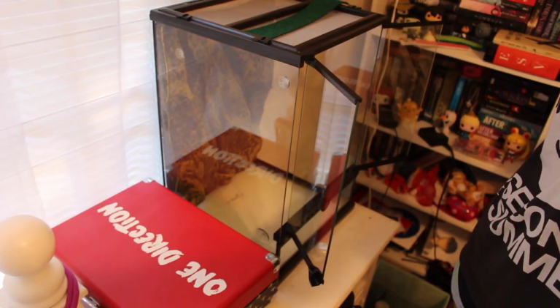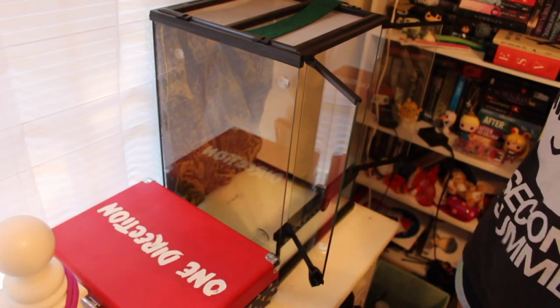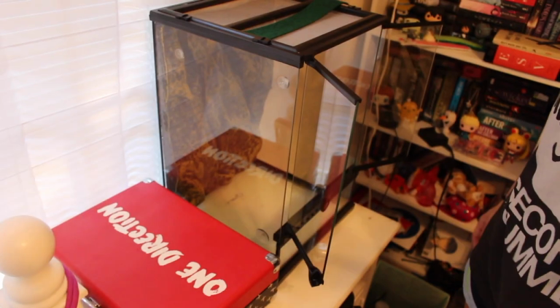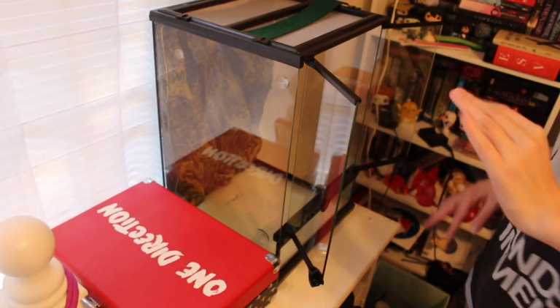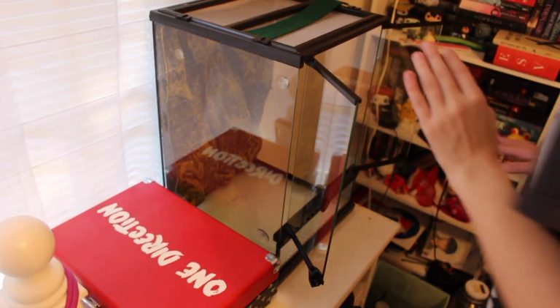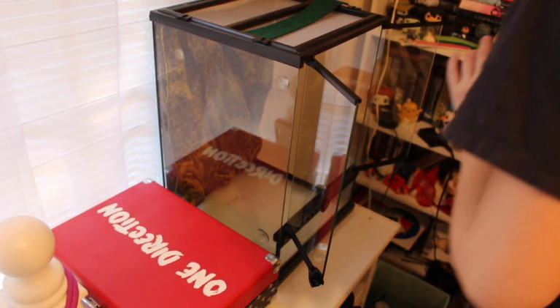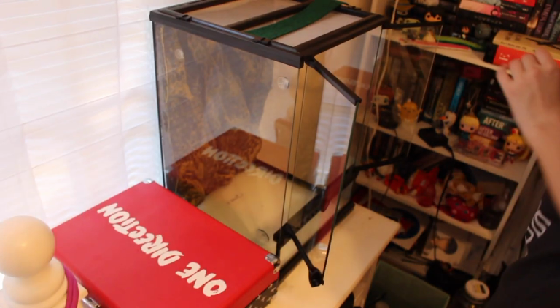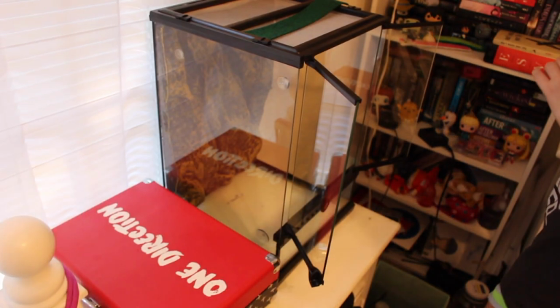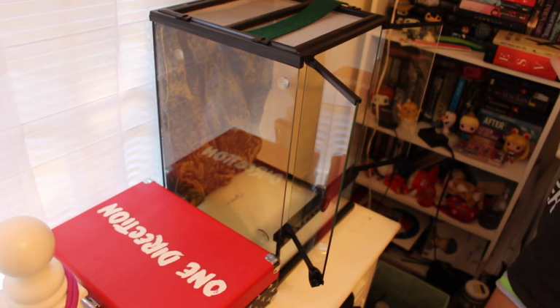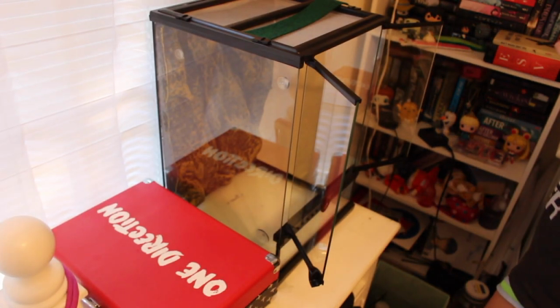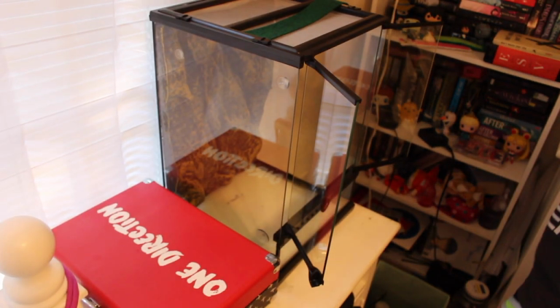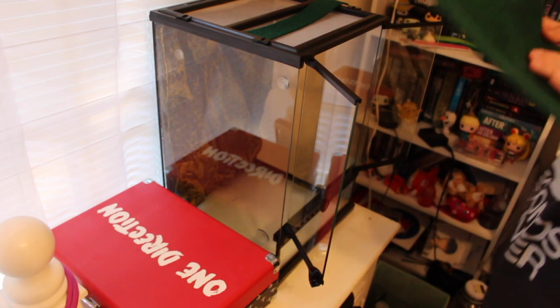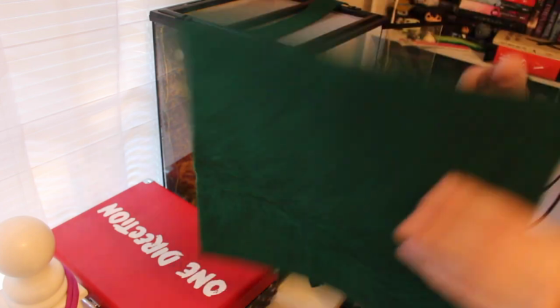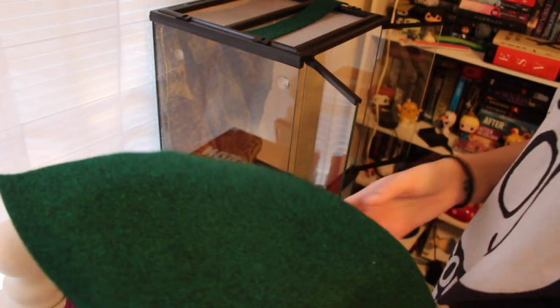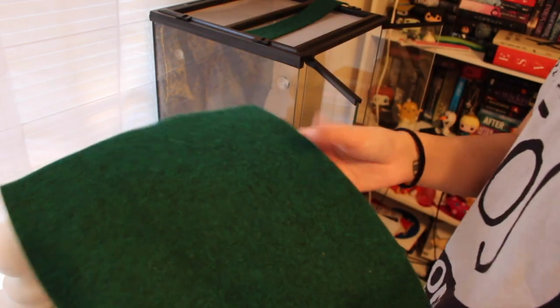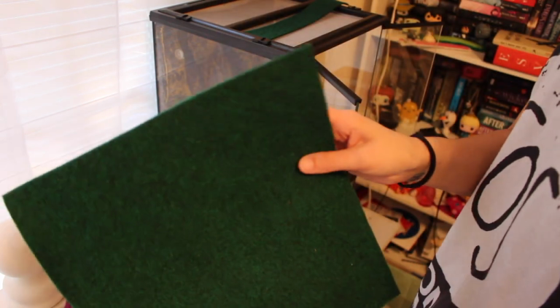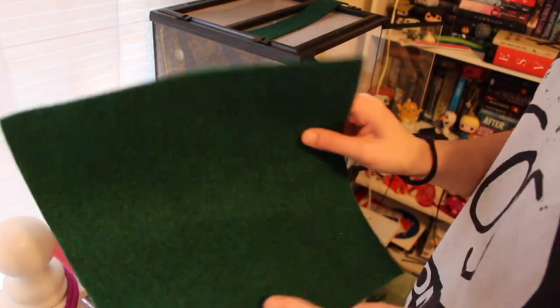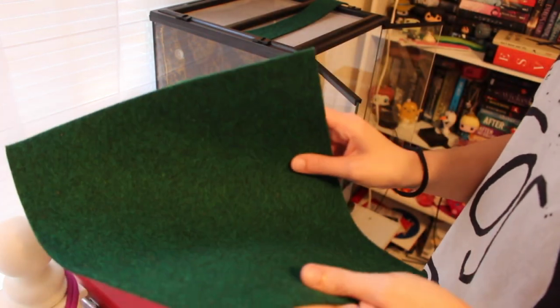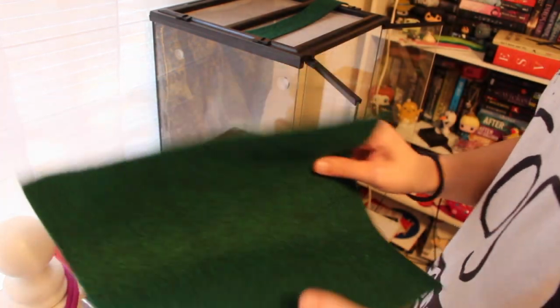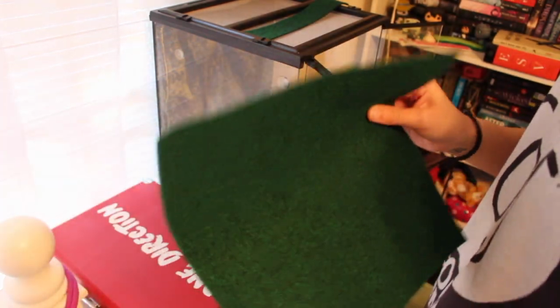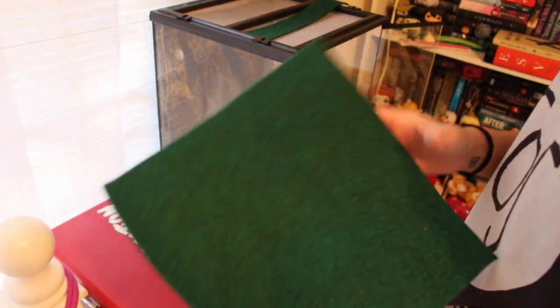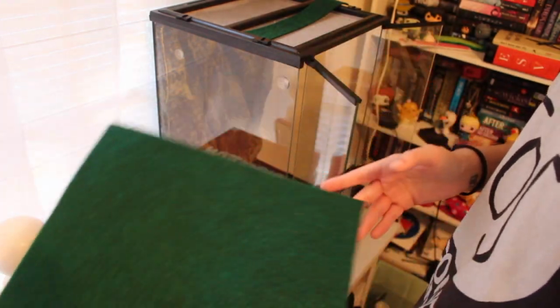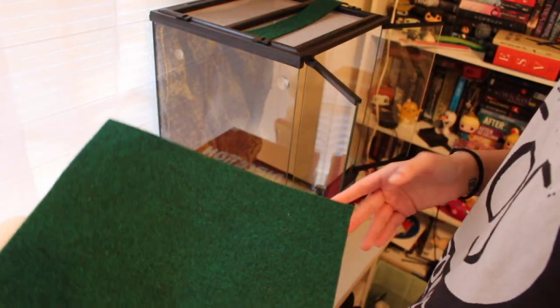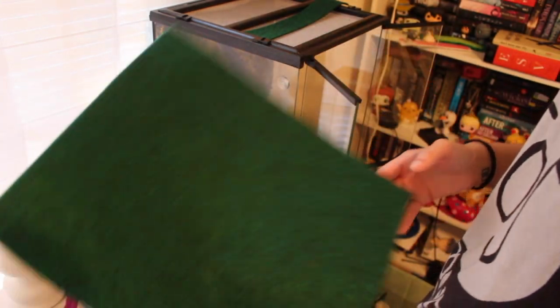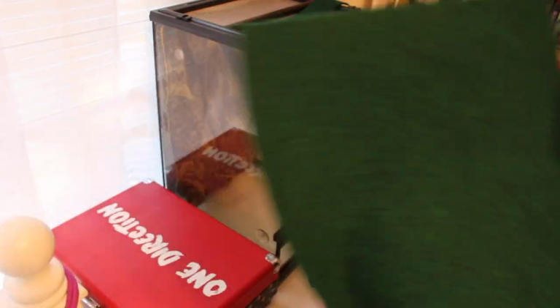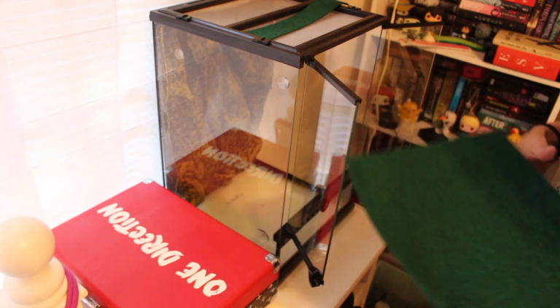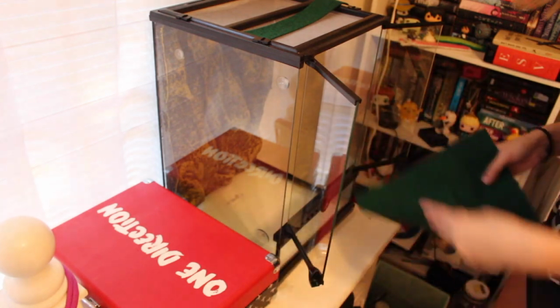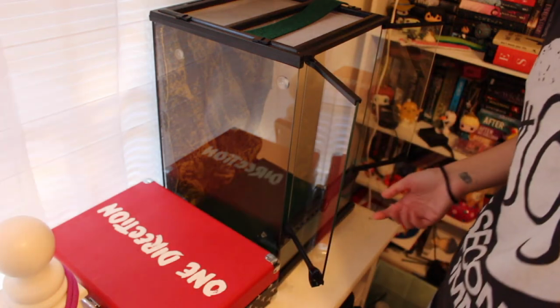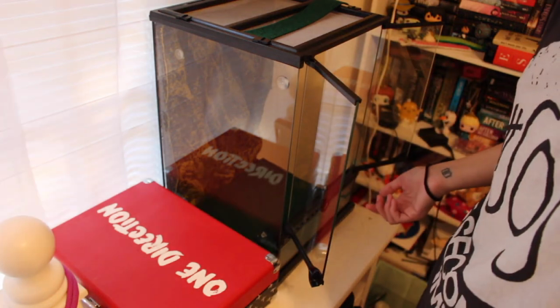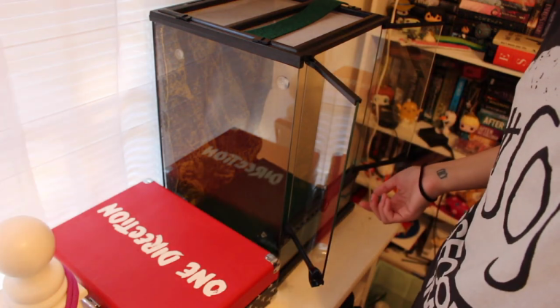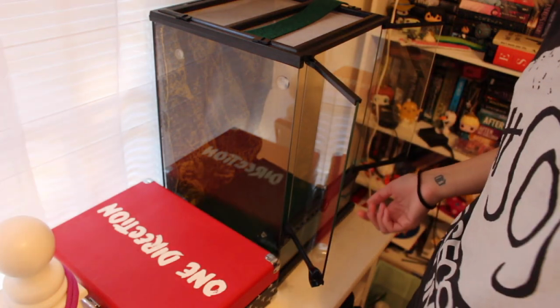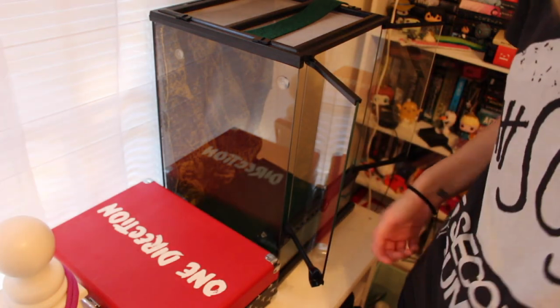Now after cleaning everything out, I have two pieces of eco carpet that I use. So while the other one's drying, I just put the new one in. Then I'm just going to start placing everything back inside.